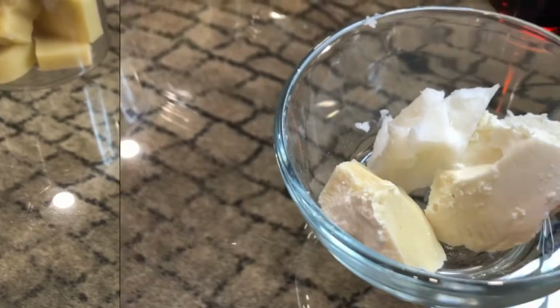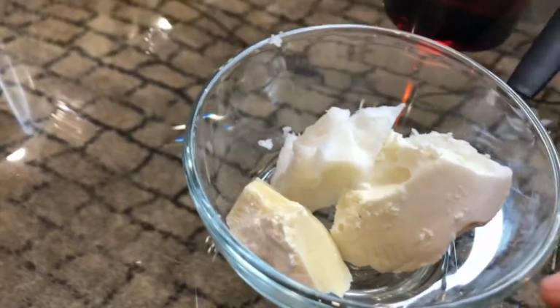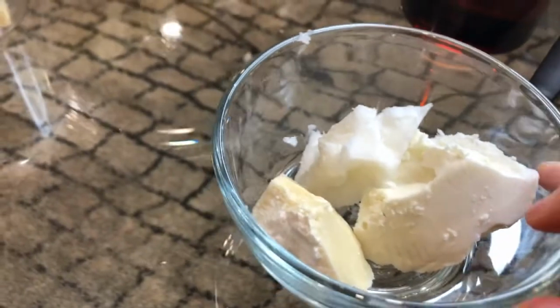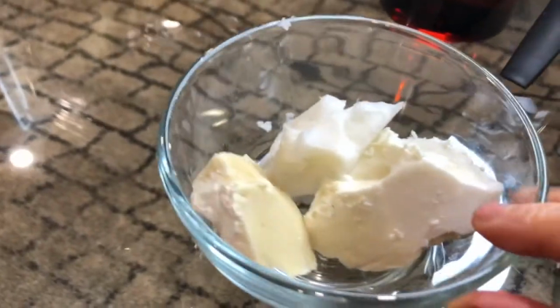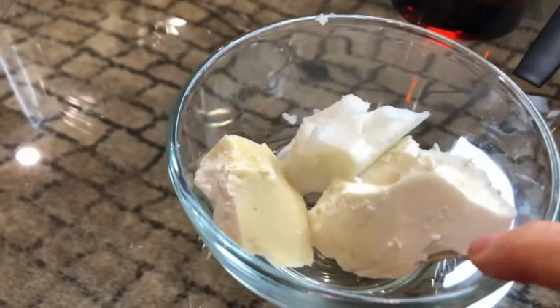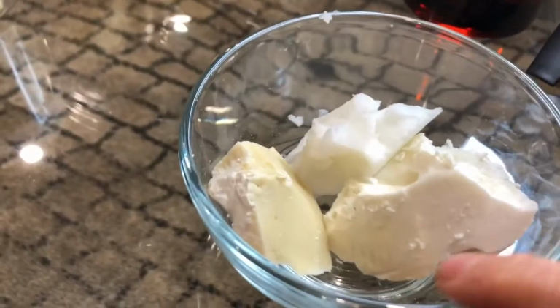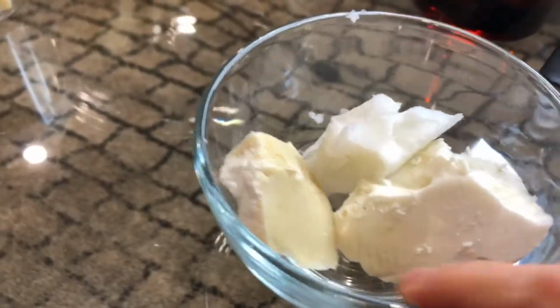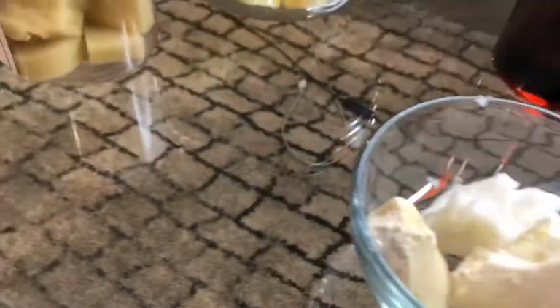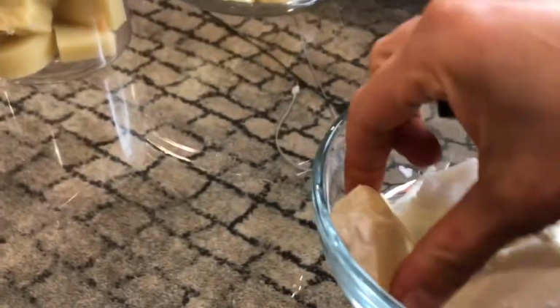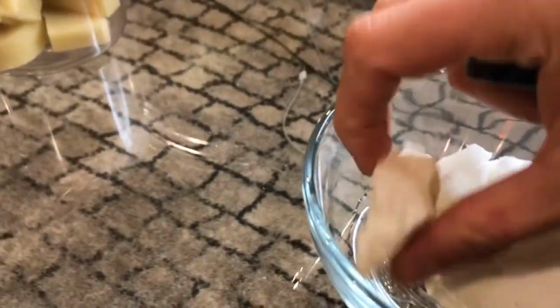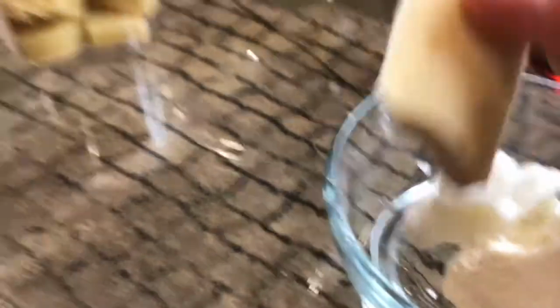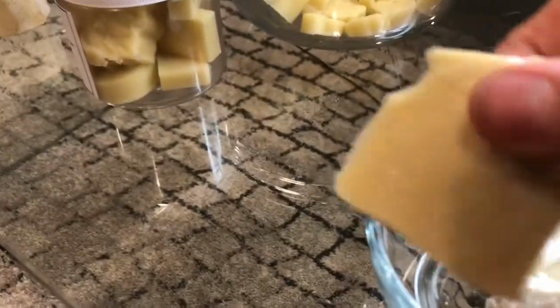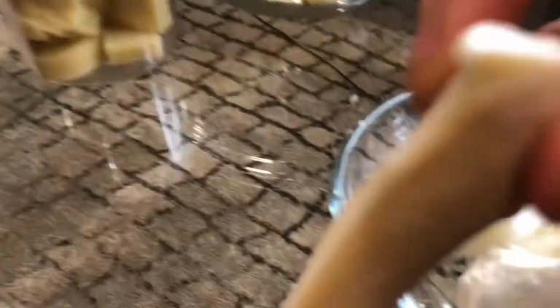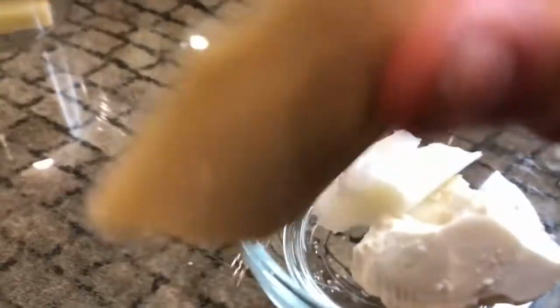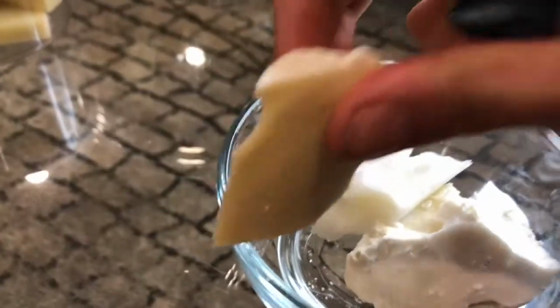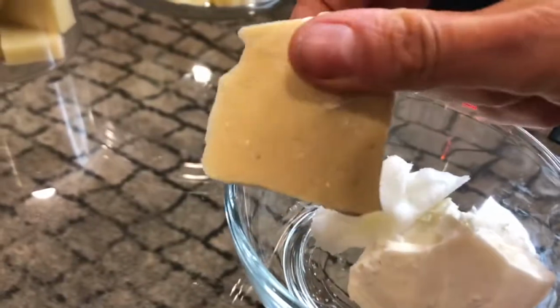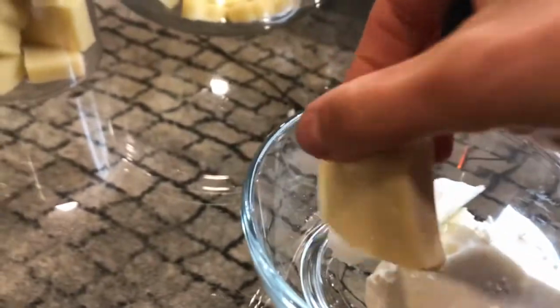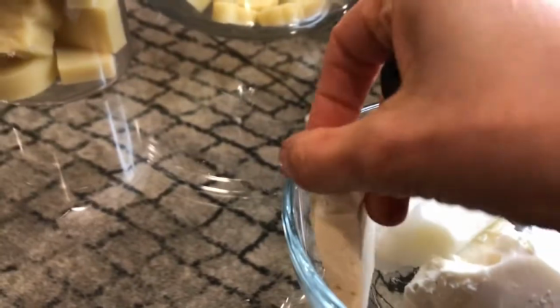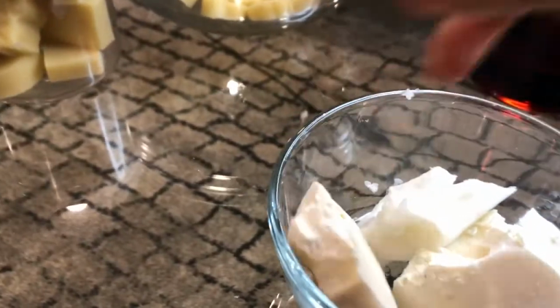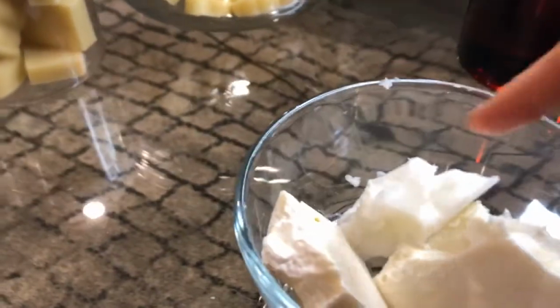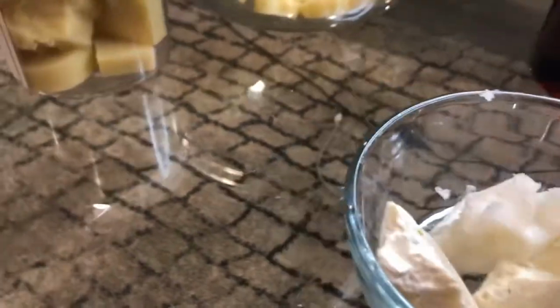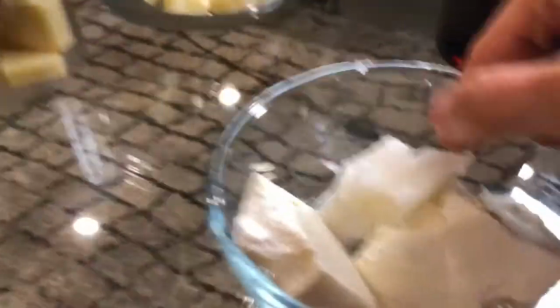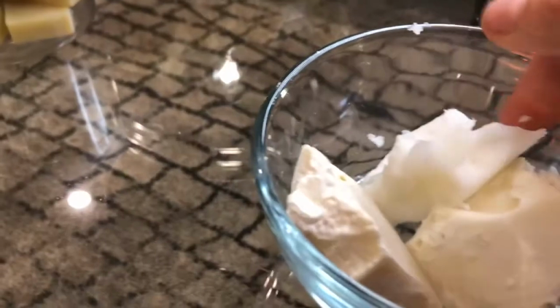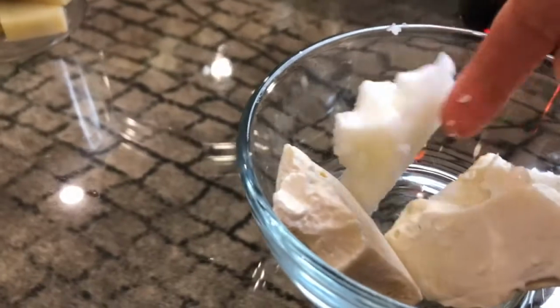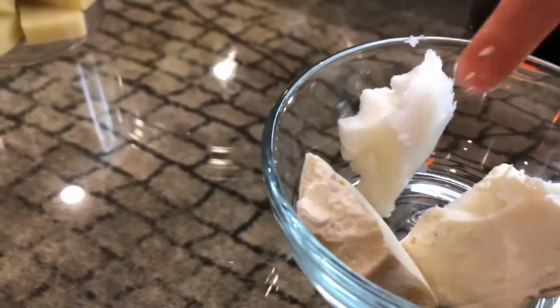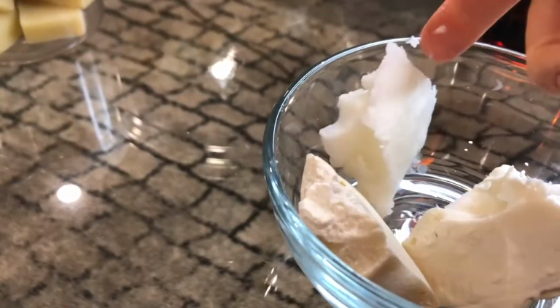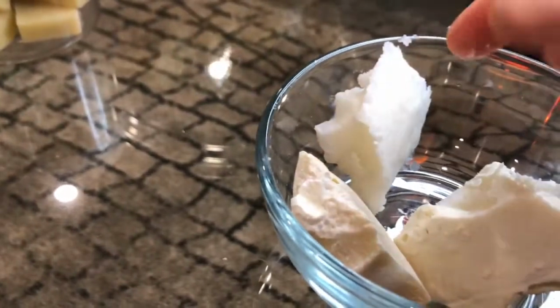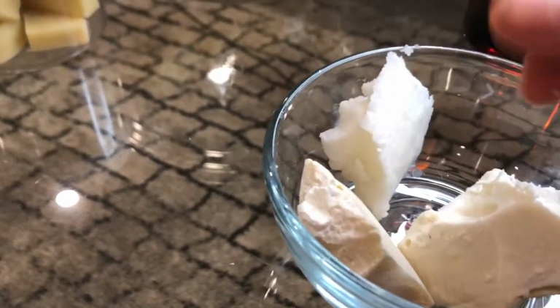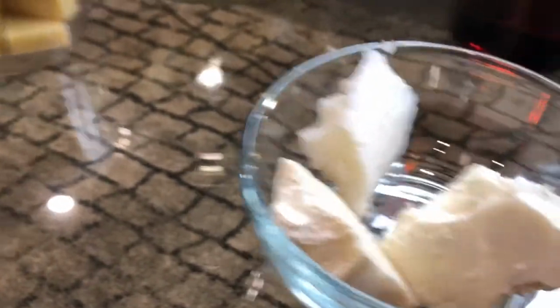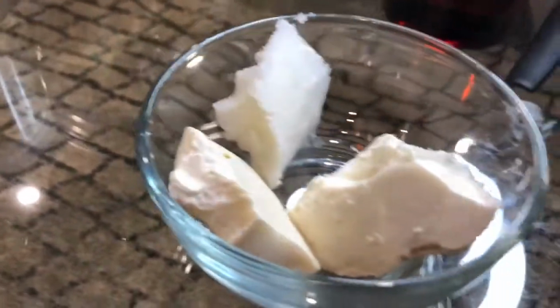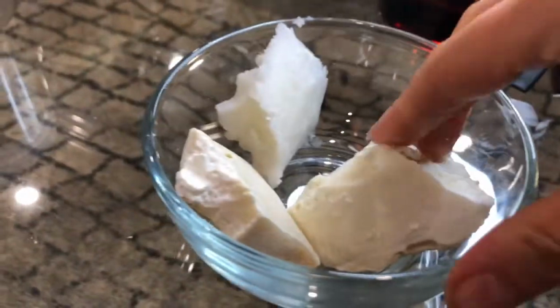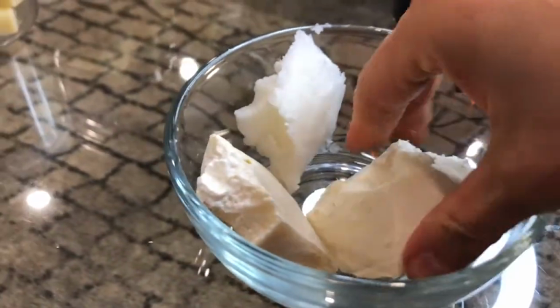The hard oils I use — you can see here — are cocoa butter. It's very hard and has to be melted. Also coconut oil in a hard form and shea butter.